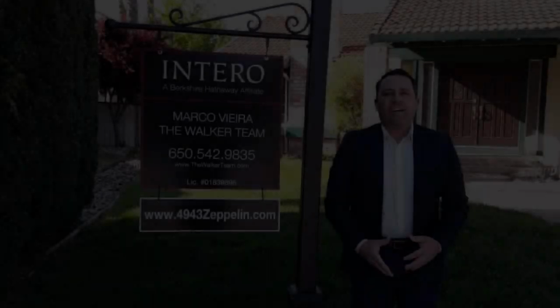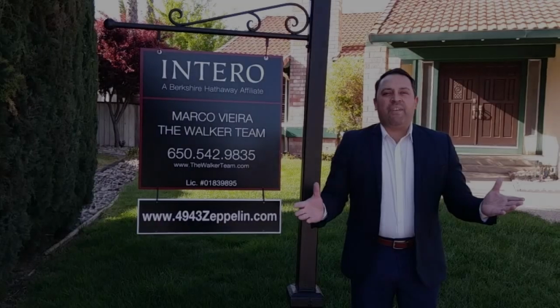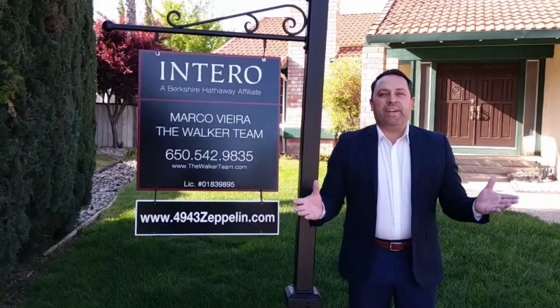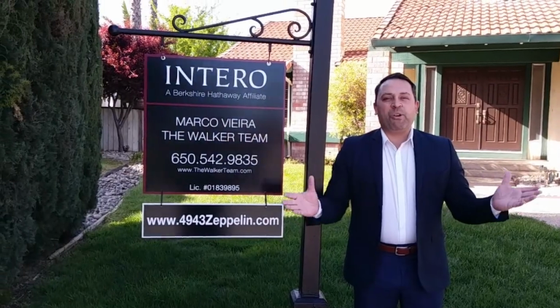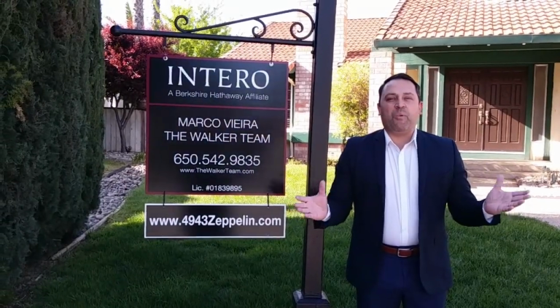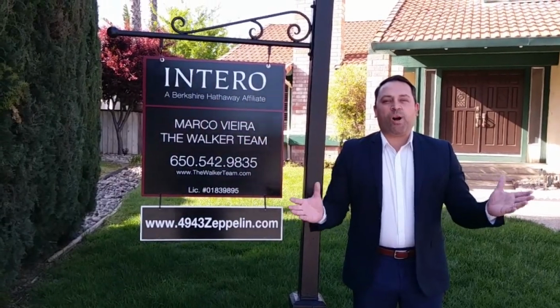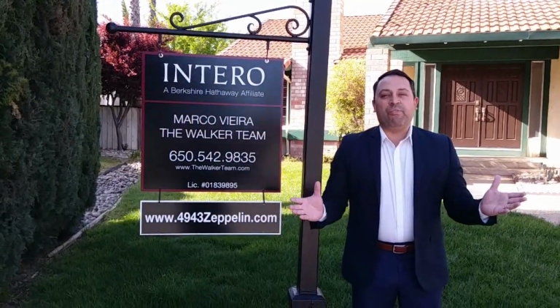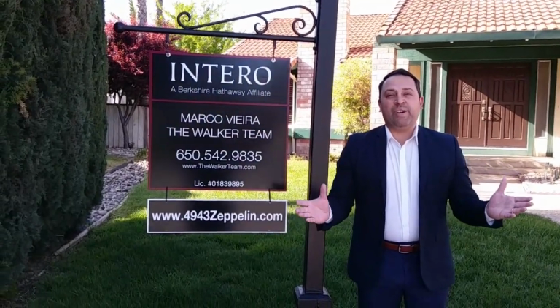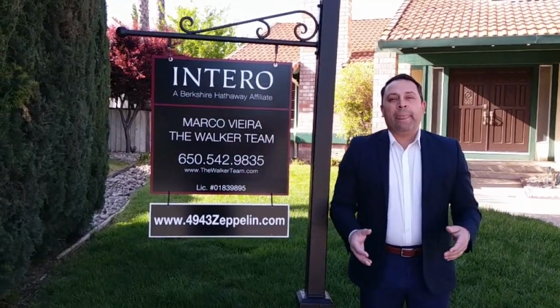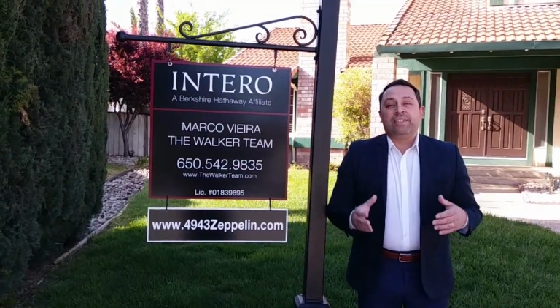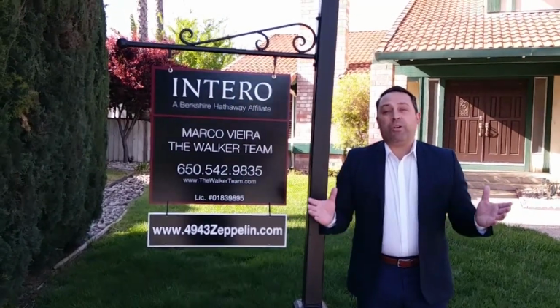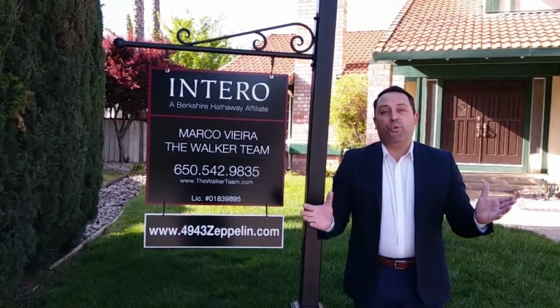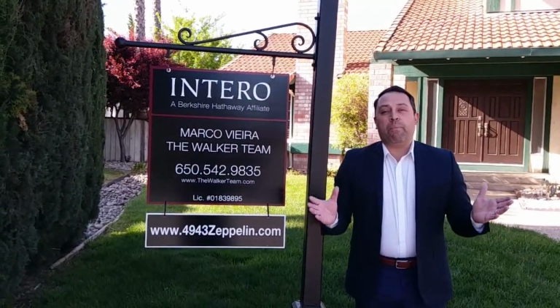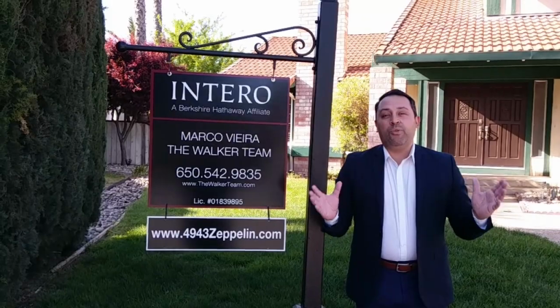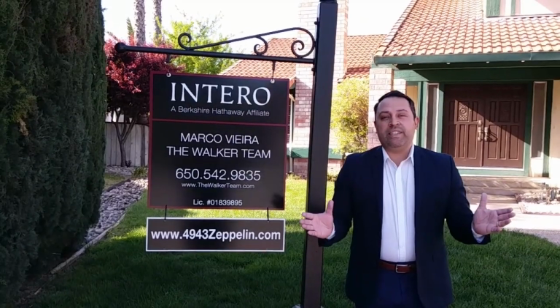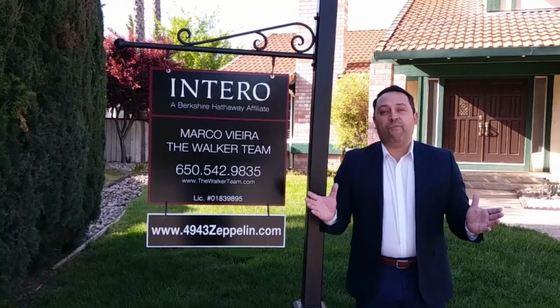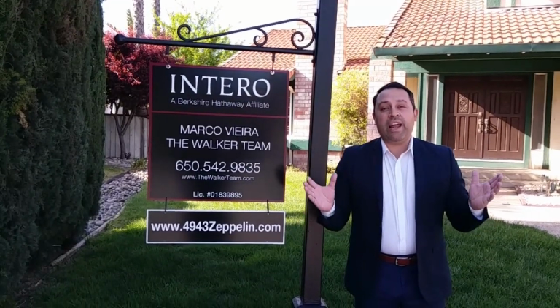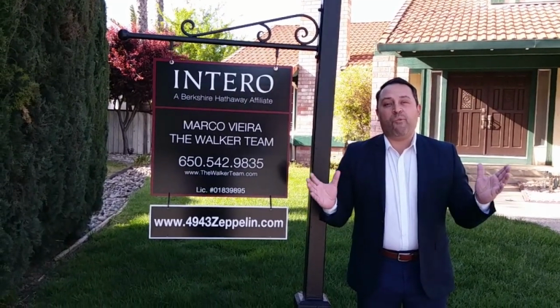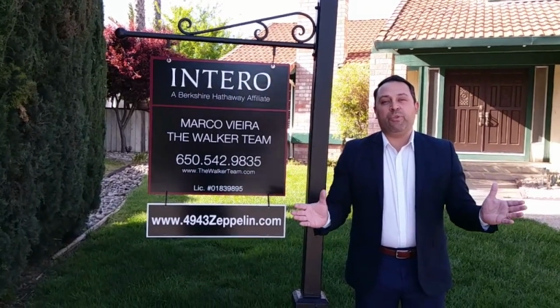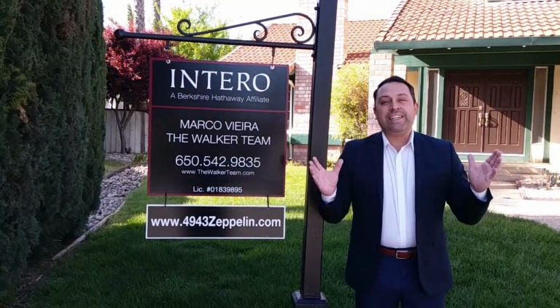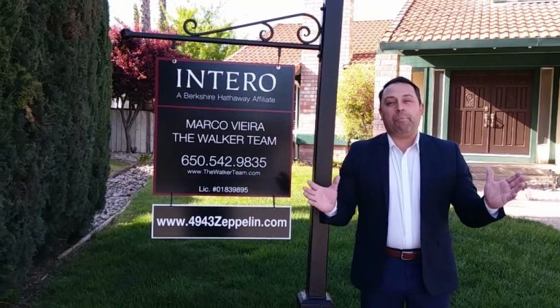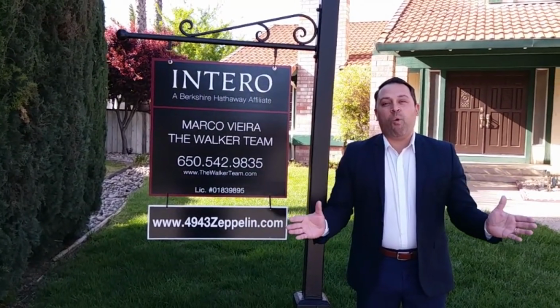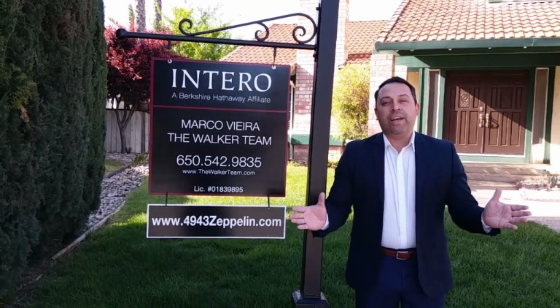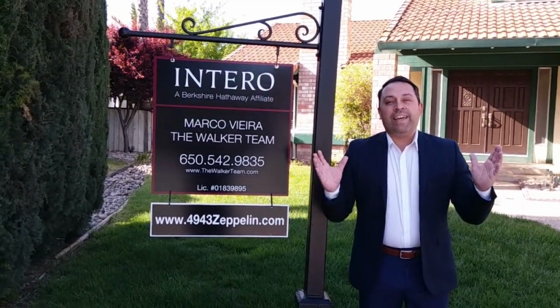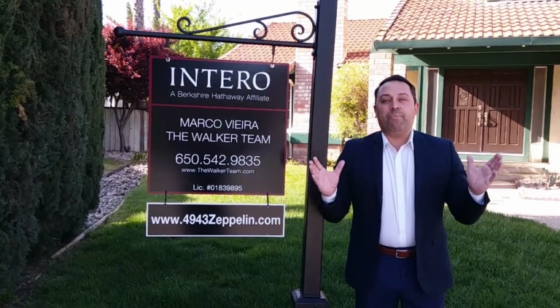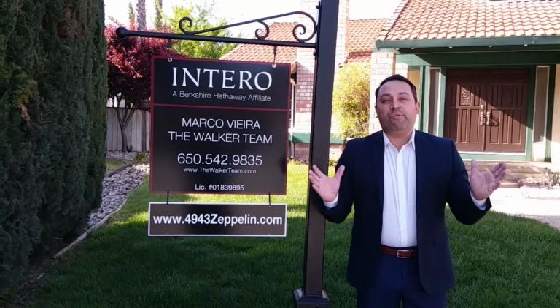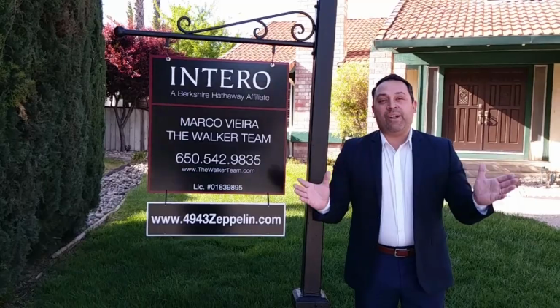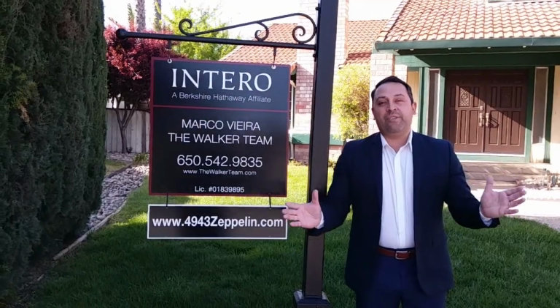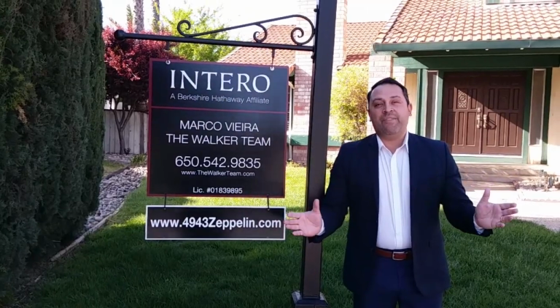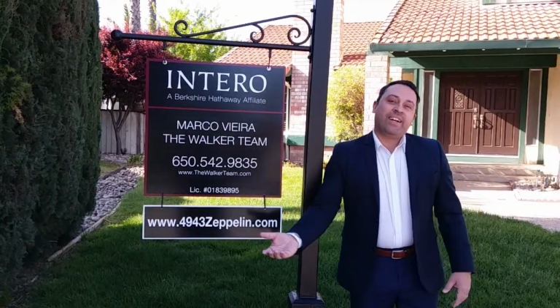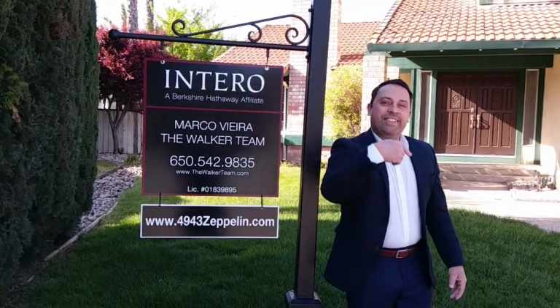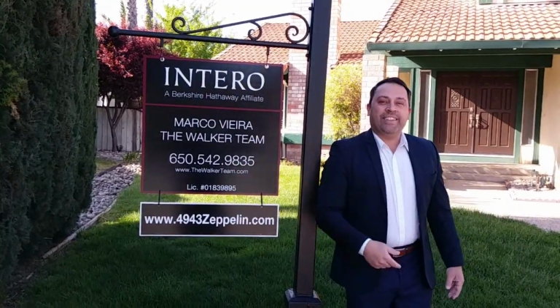Hey everyone, it's Marco Vieira with the Walker Team of Intero. Today we're going to be touring my newest listing, 4943 Zeppelin Court here in beautiful South San Jose. Let's take a look.